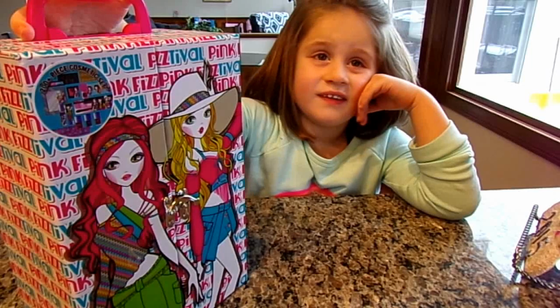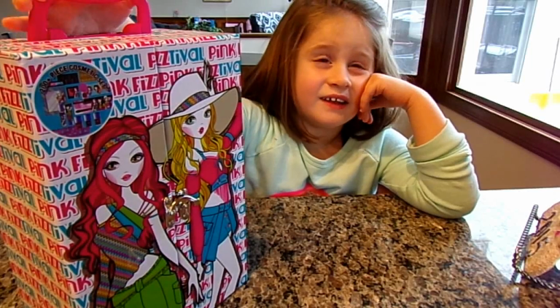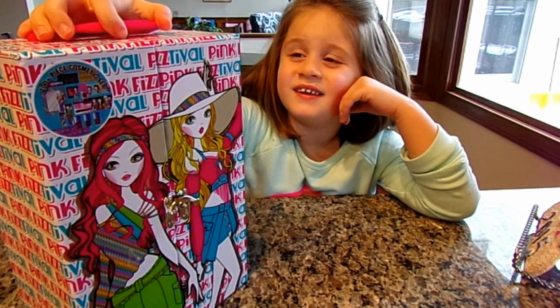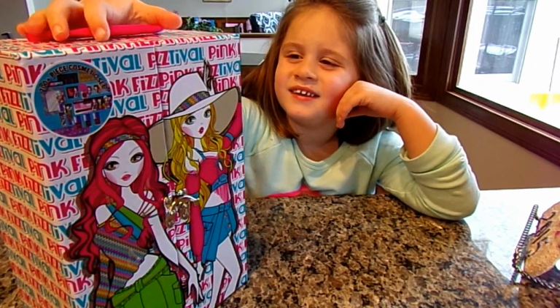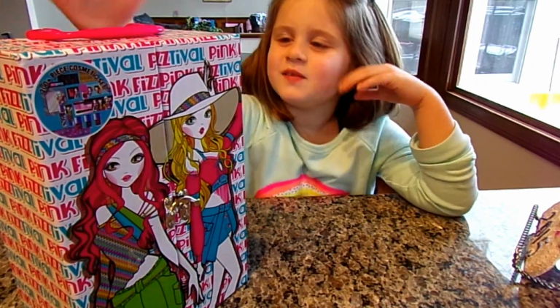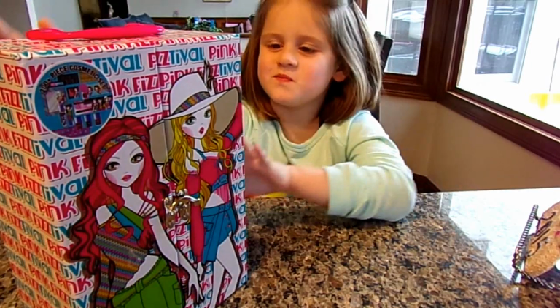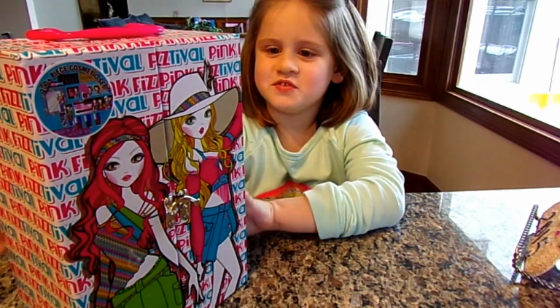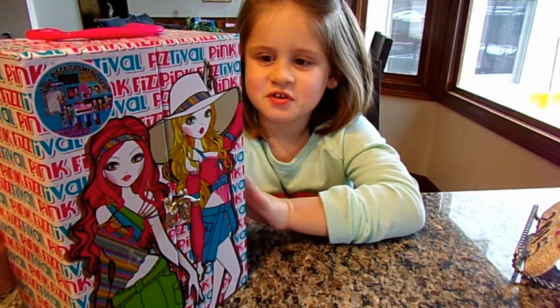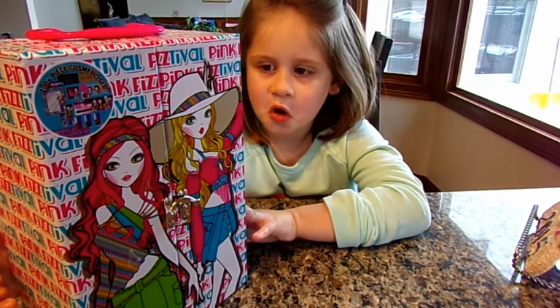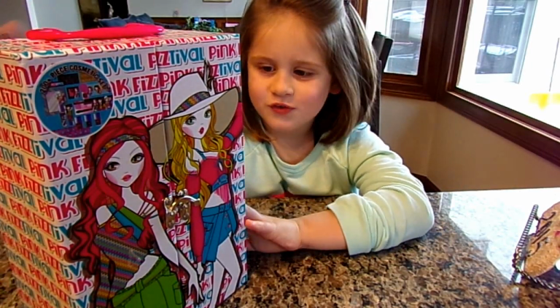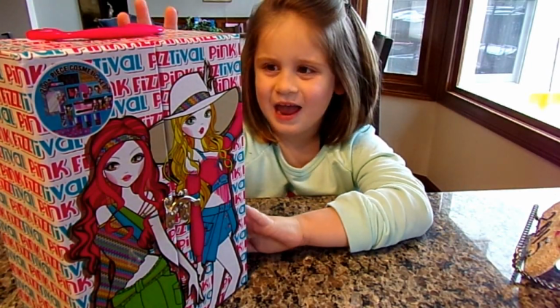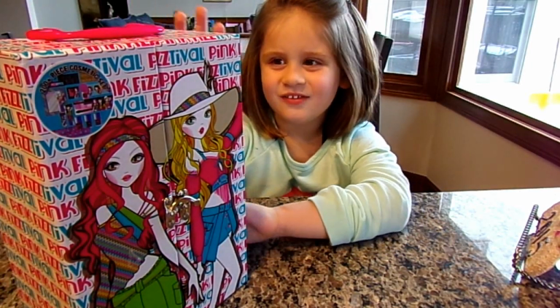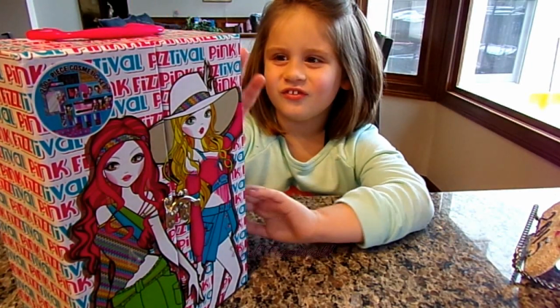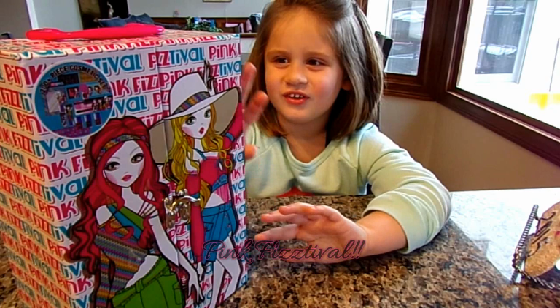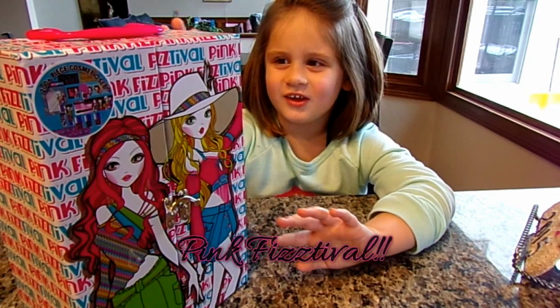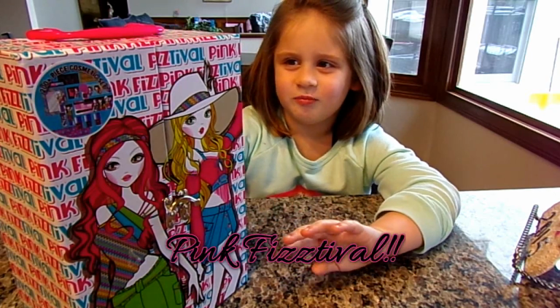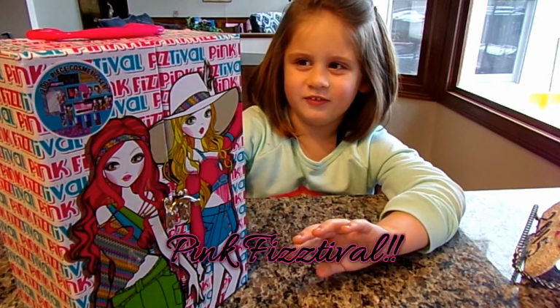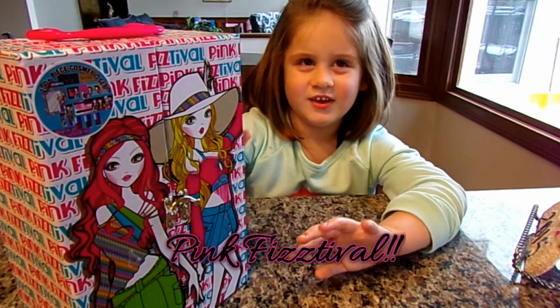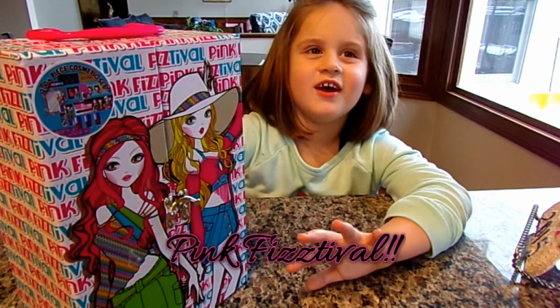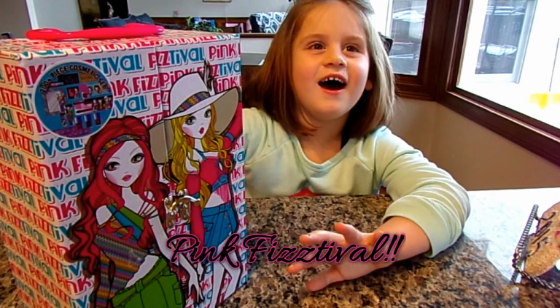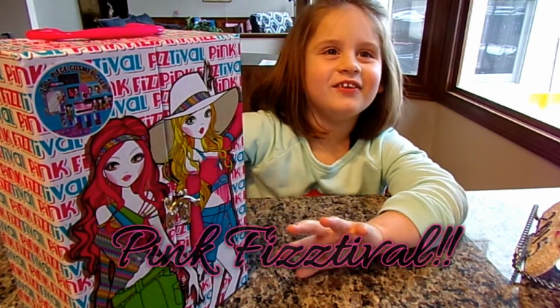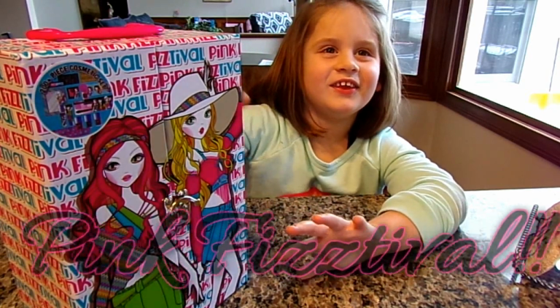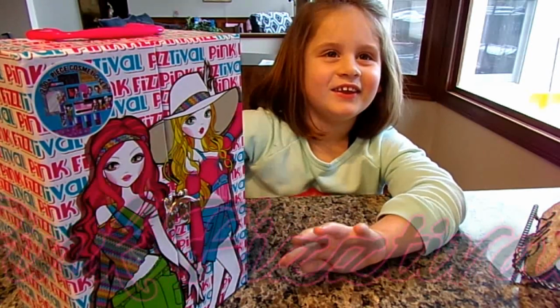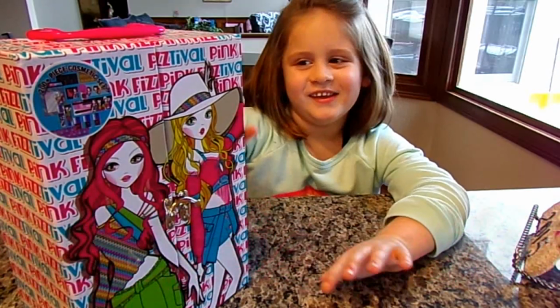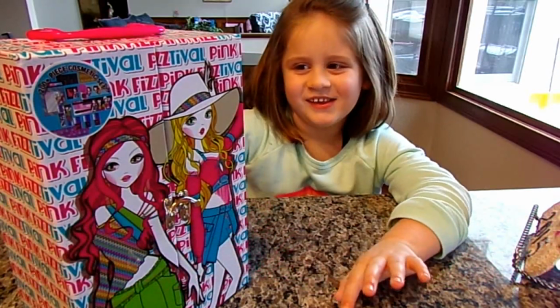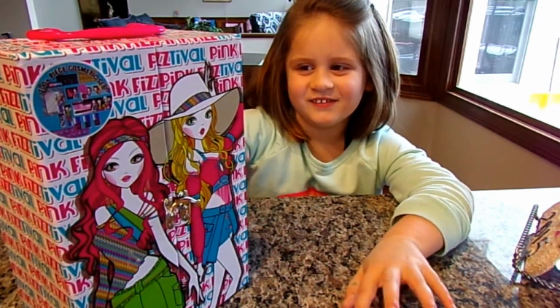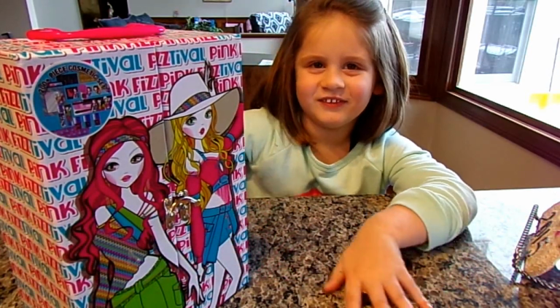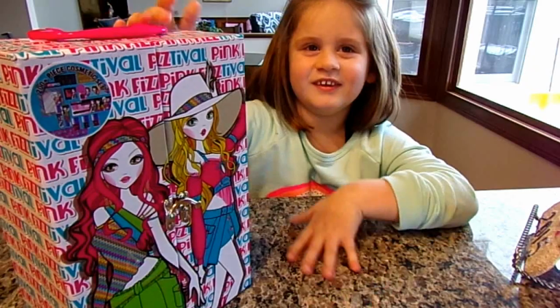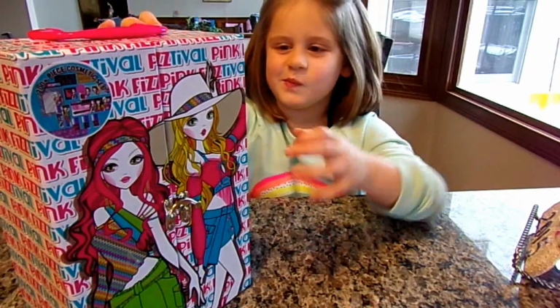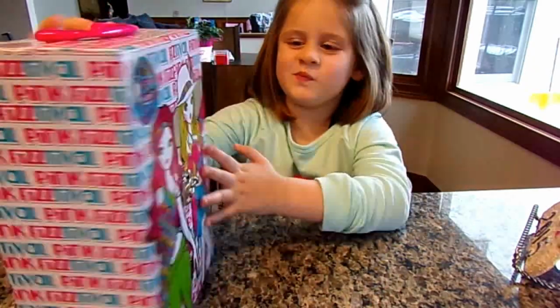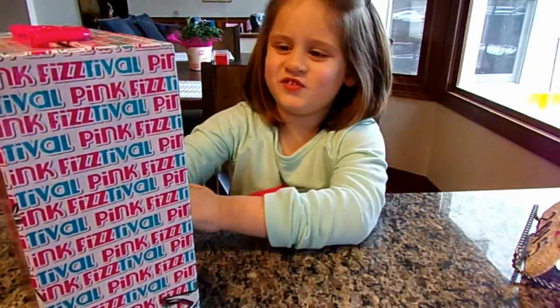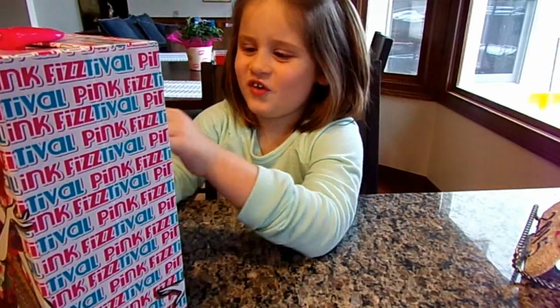Hey everybody, good afternoon. We've got a new 200-plus piece cosmetic set that Chloe is going to show you from our friends at Pink Fizz. It's been sent to us. That's right, from Pink Fizz. You want to go through and show them what's in there? Sure.